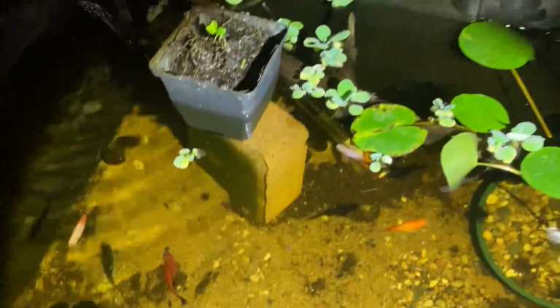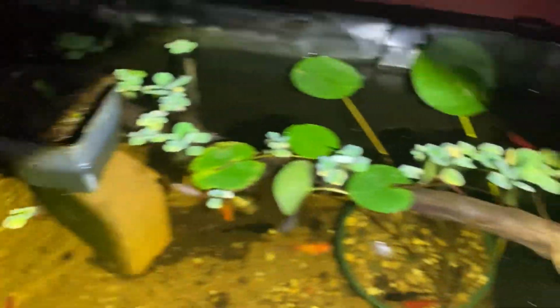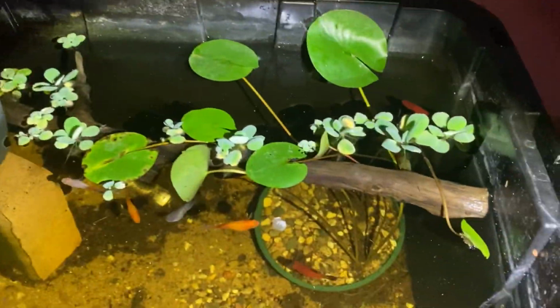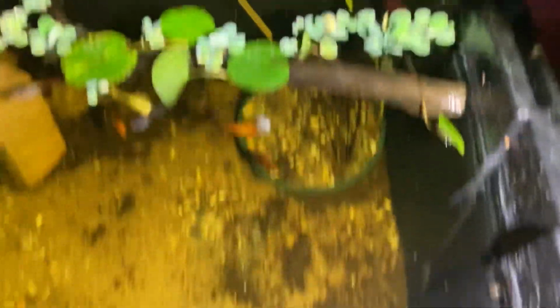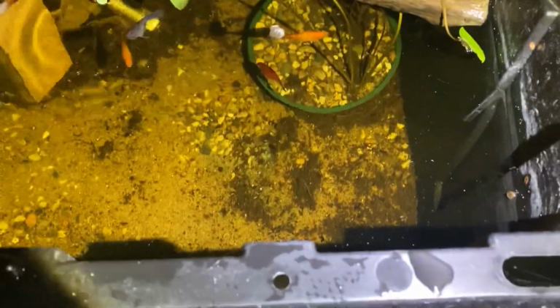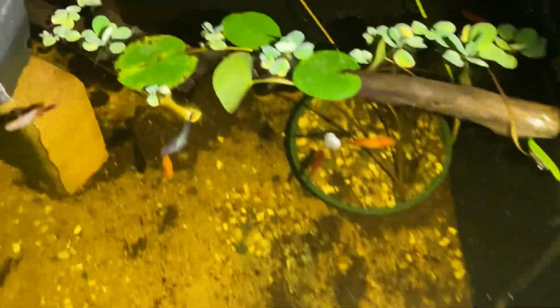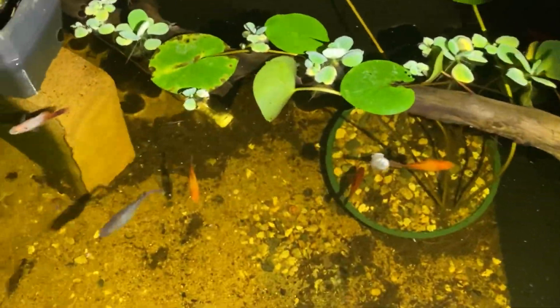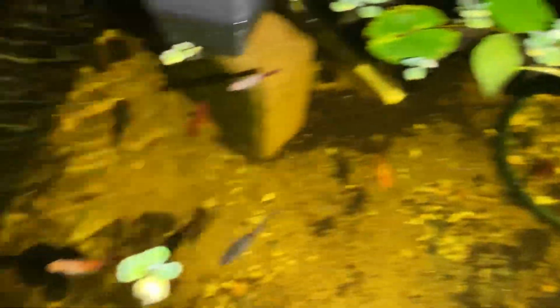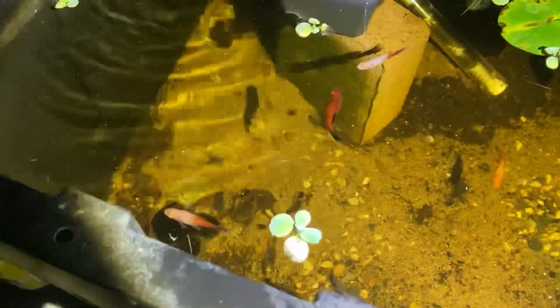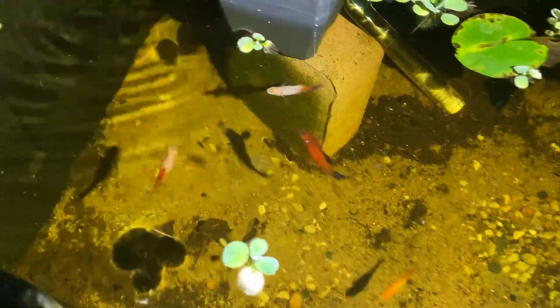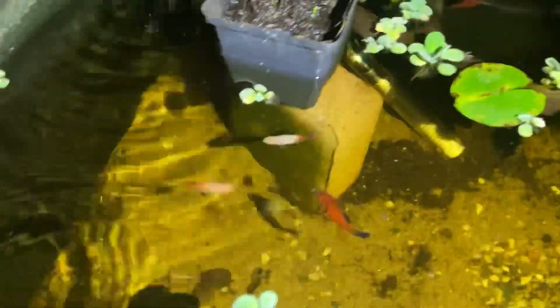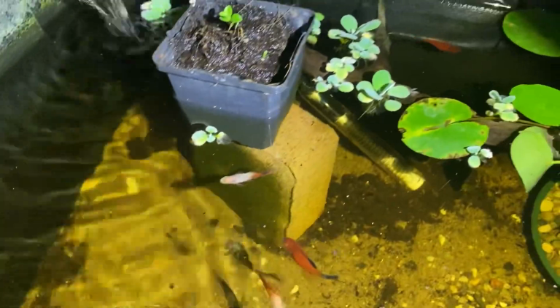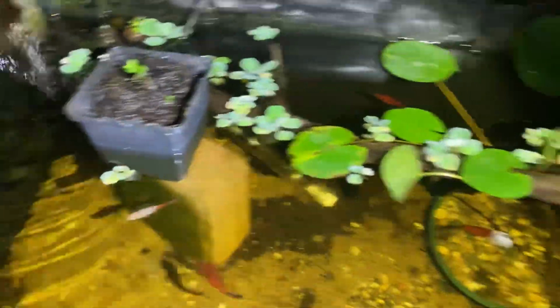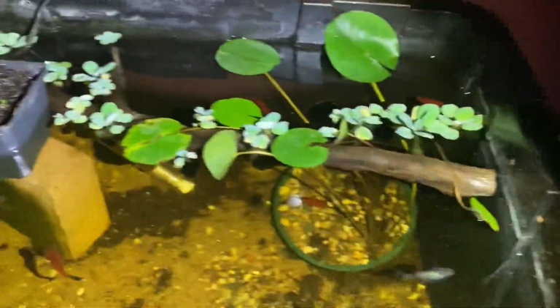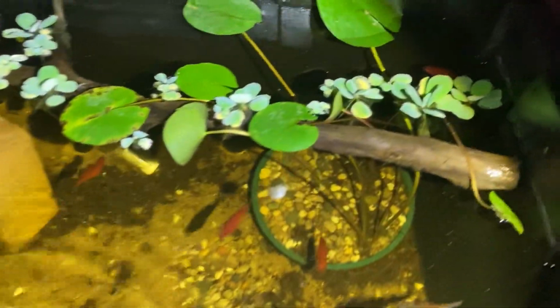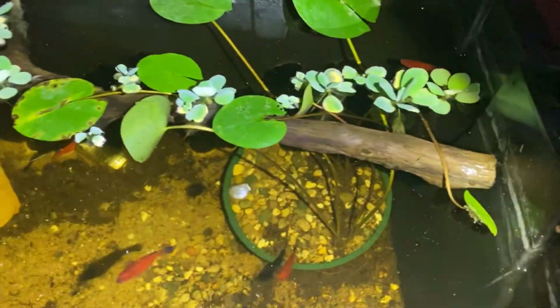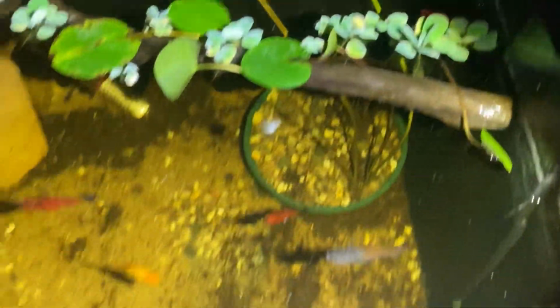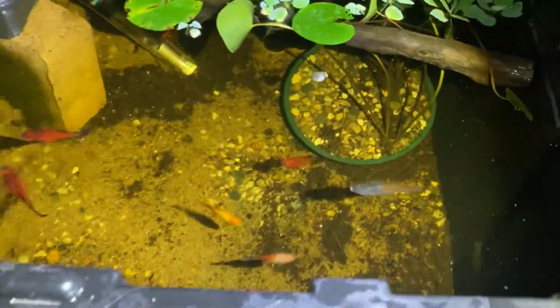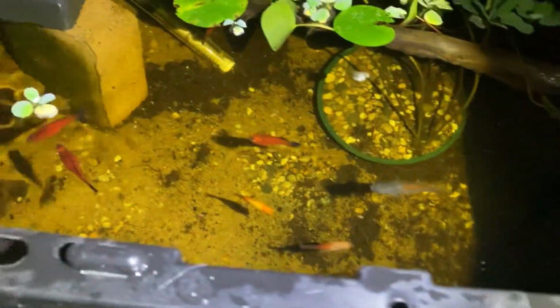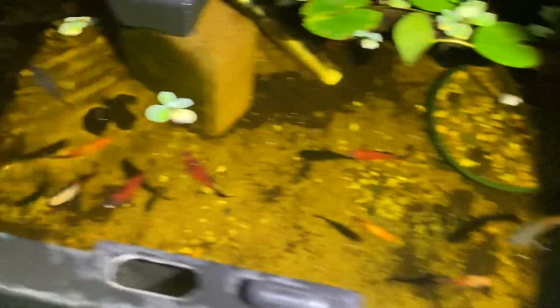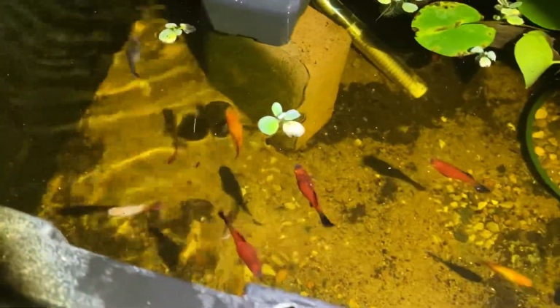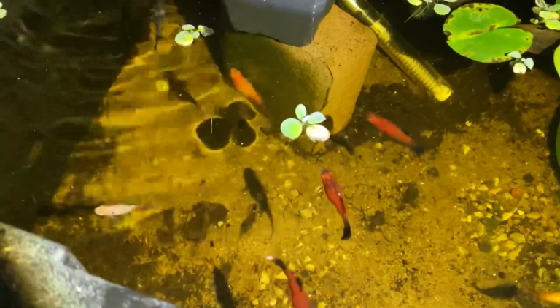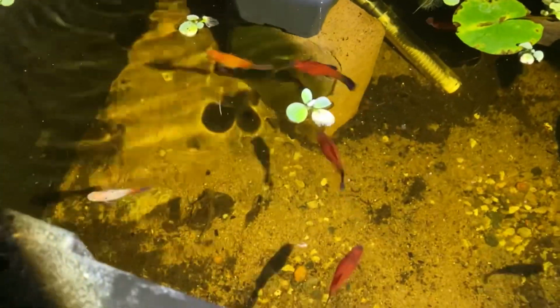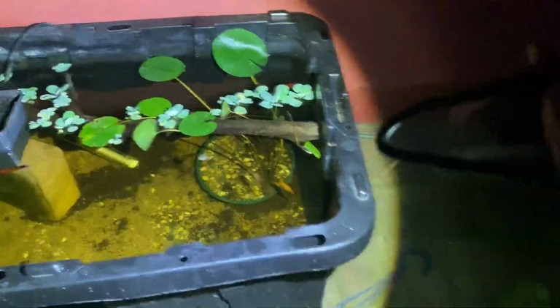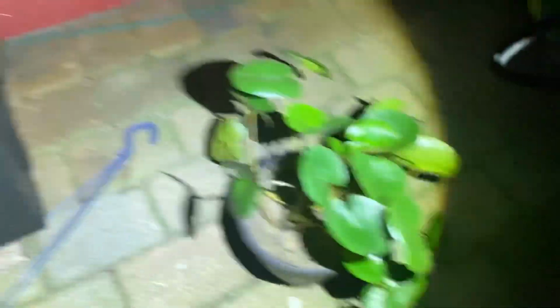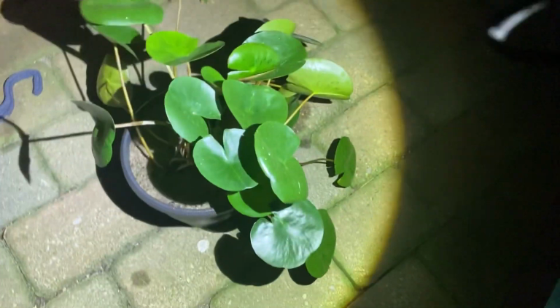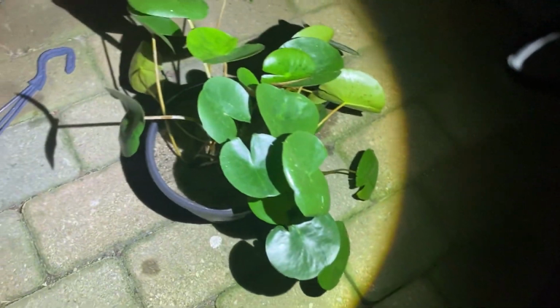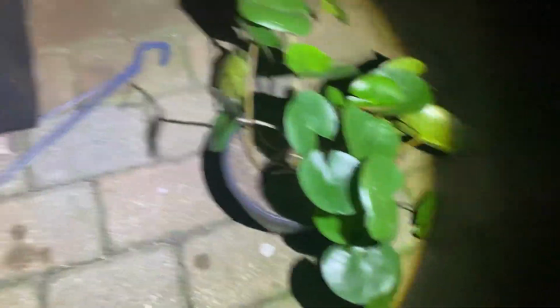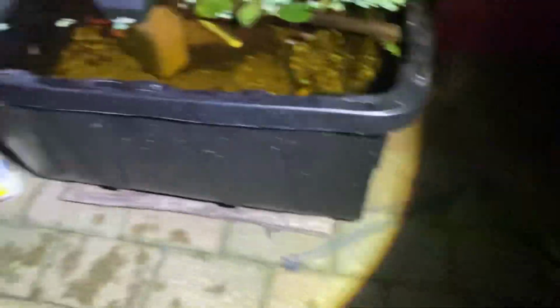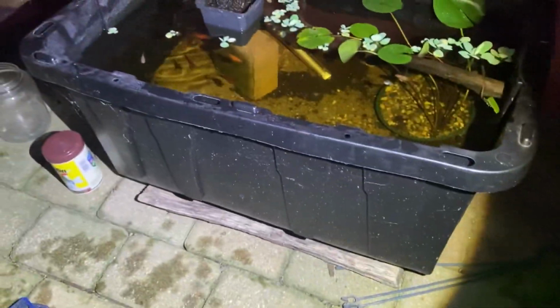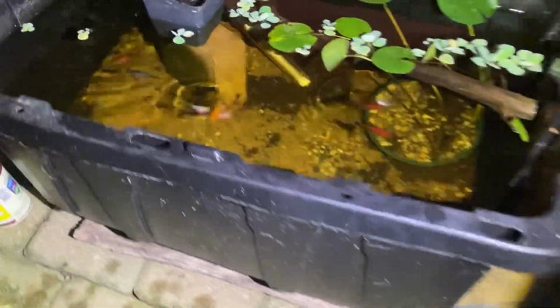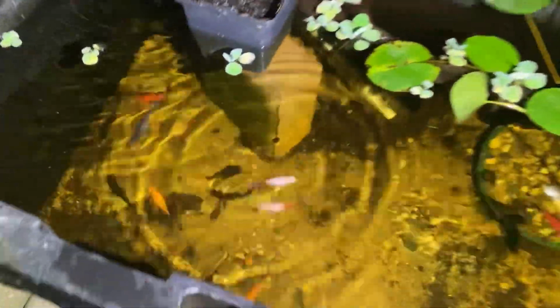We're back by the mini pond now and there's definitely not the same amount of platys as the amount that we started with, but I think that may be due to the intruders that keep getting in my pond. Now I'm just going to put the lily pads back and then we'll go from there.